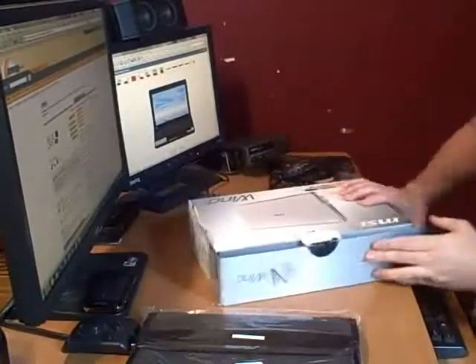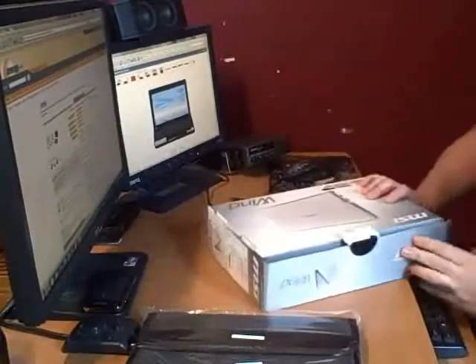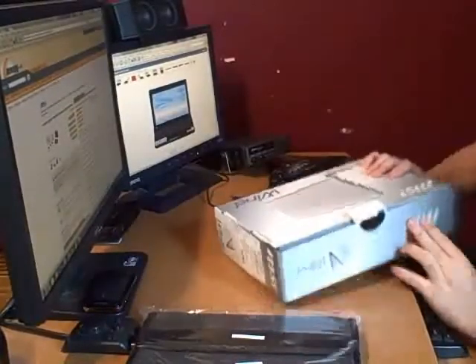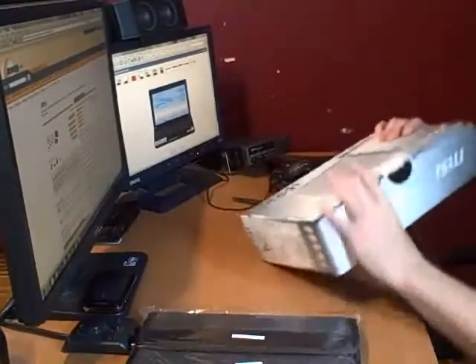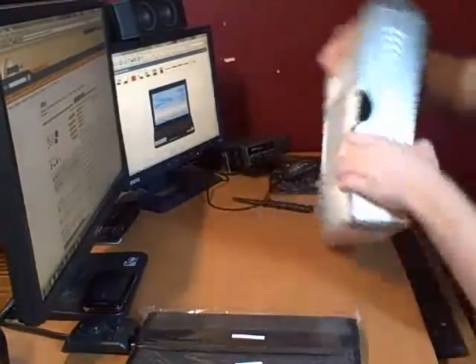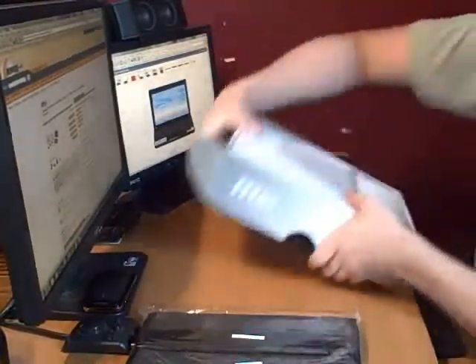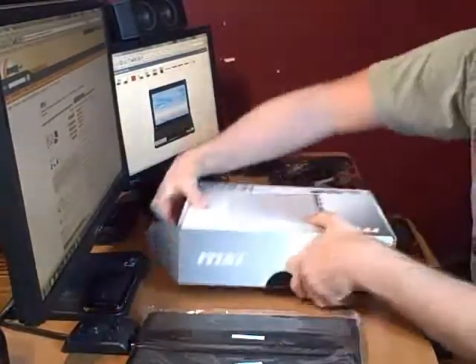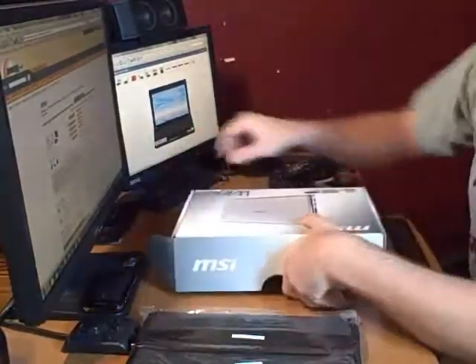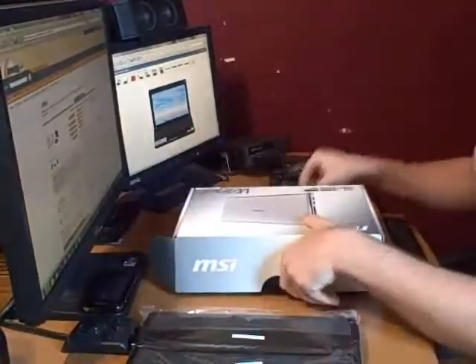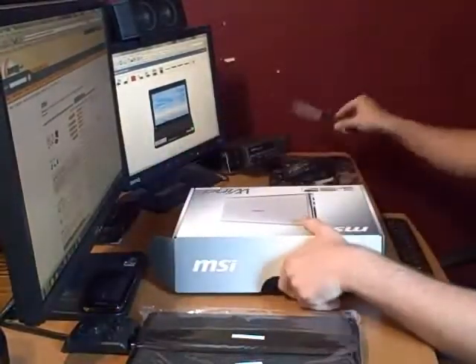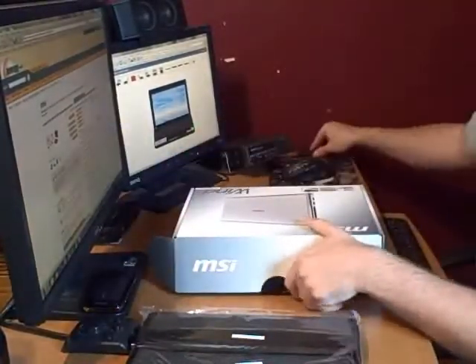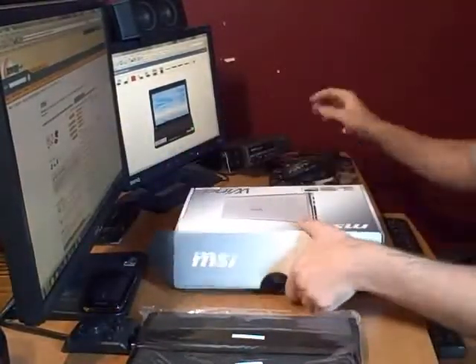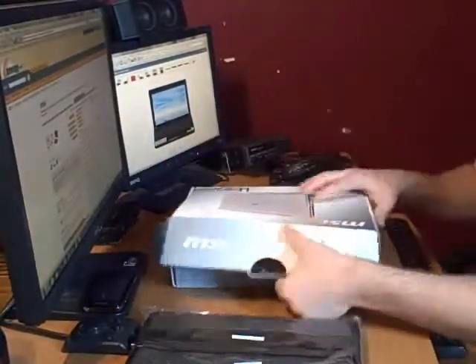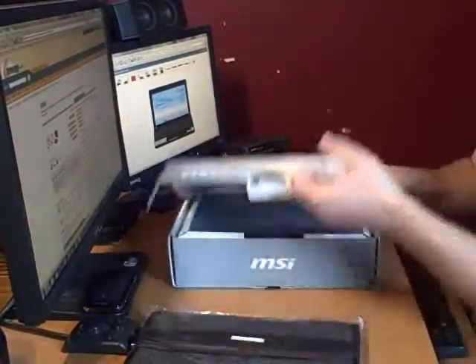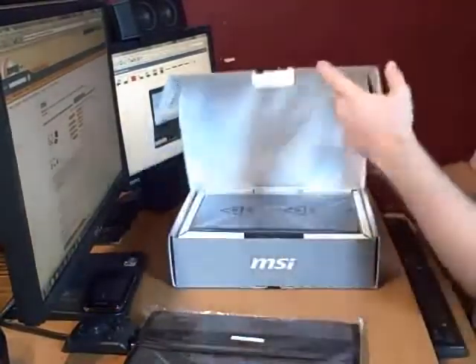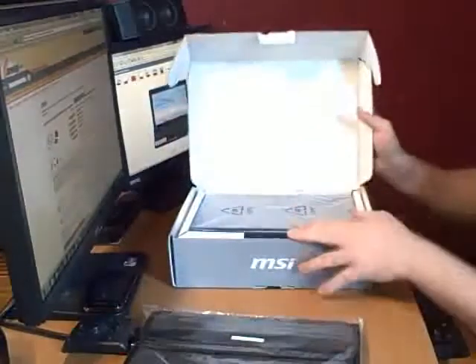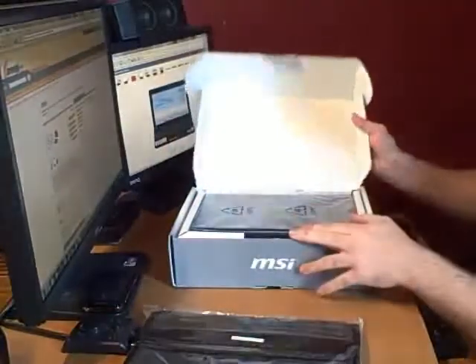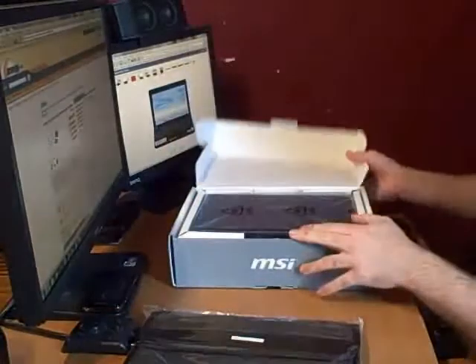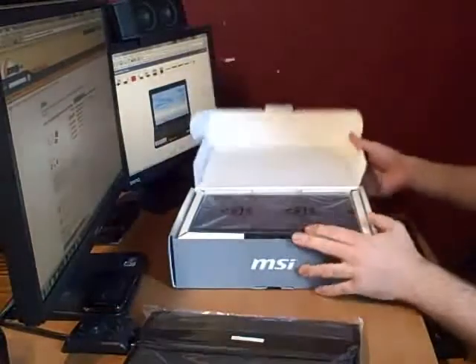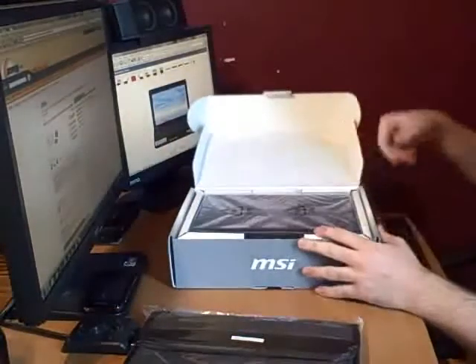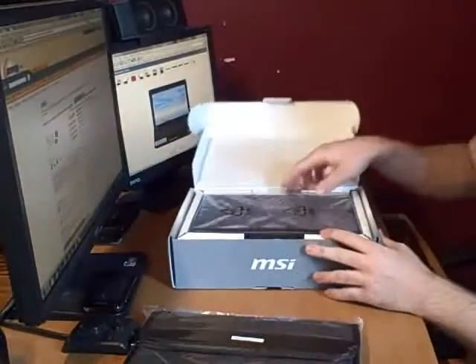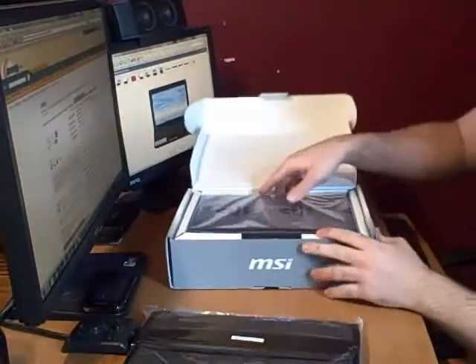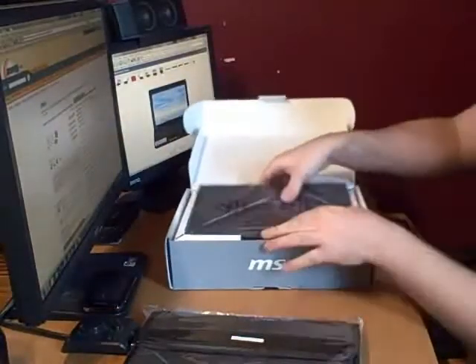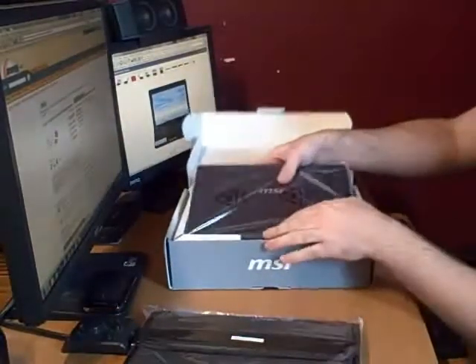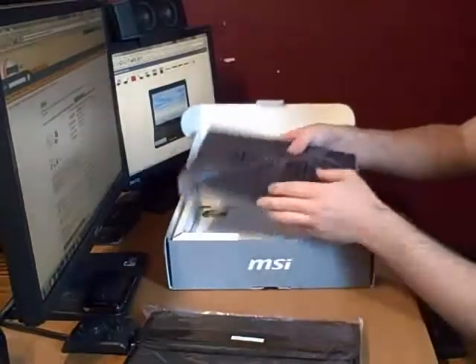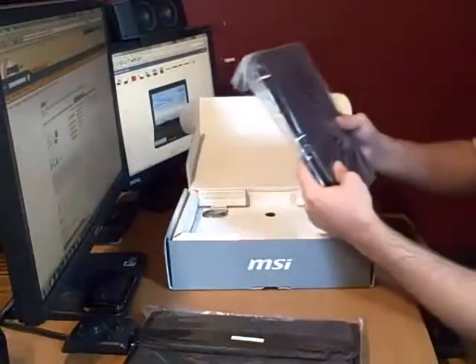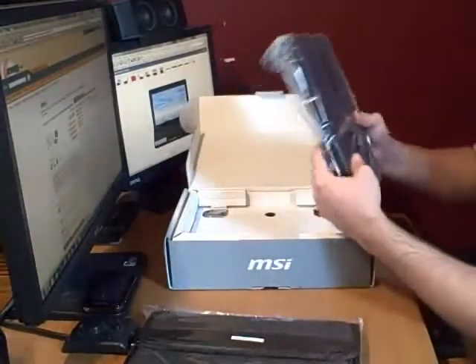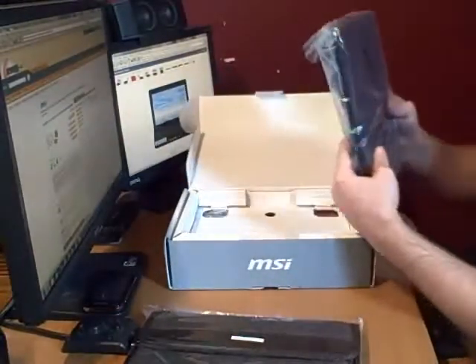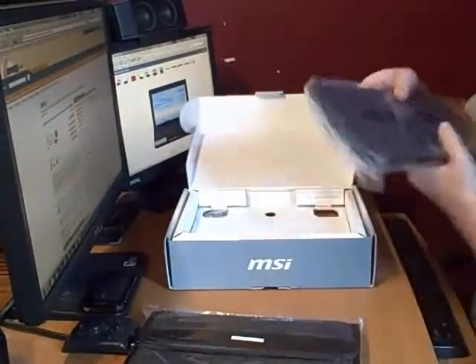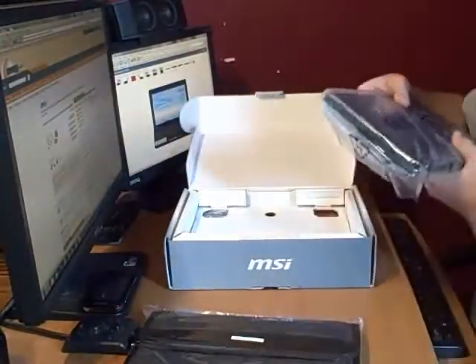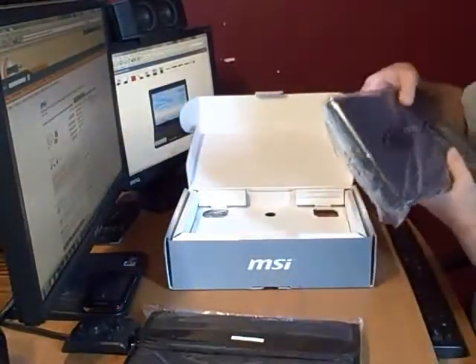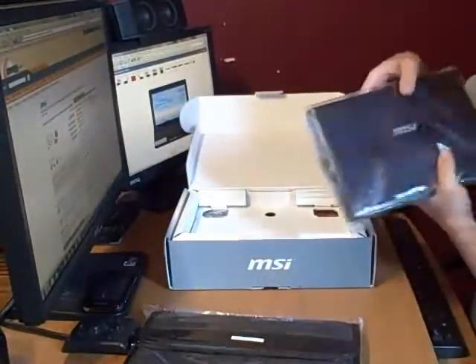It came out upside down. Alright, that's what we have so far. Let's see — it almost looks black.